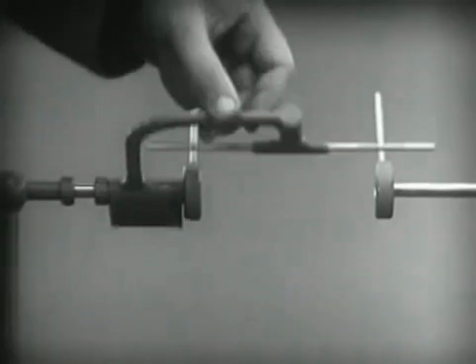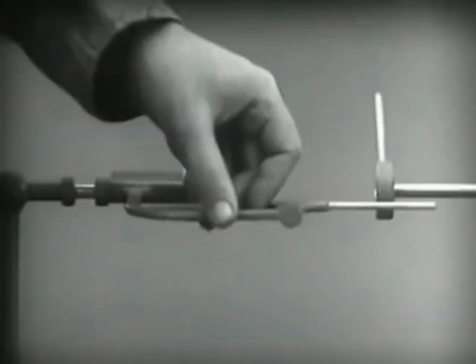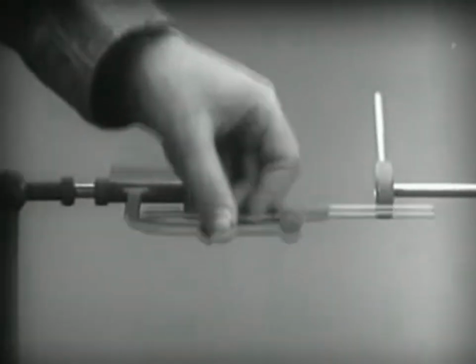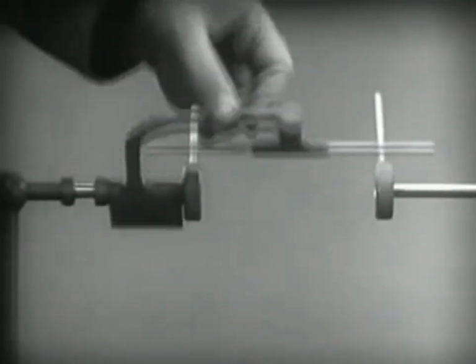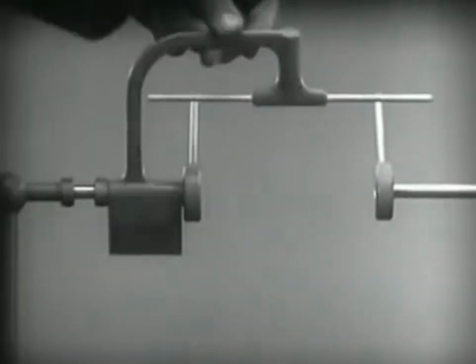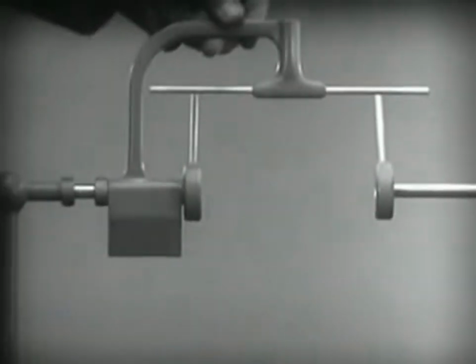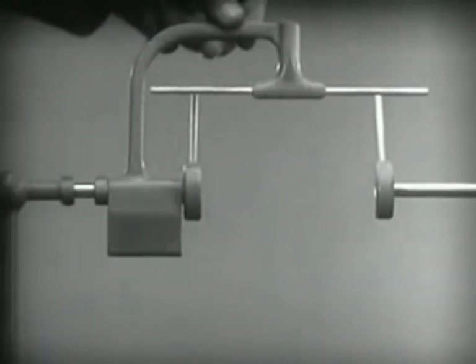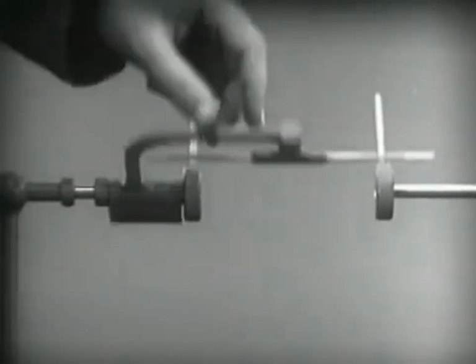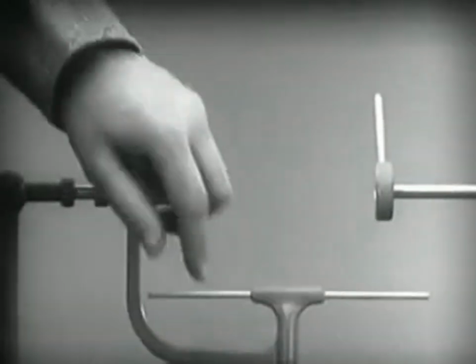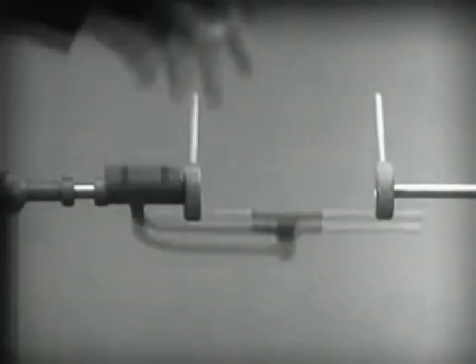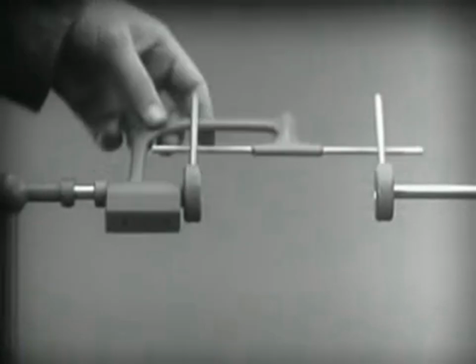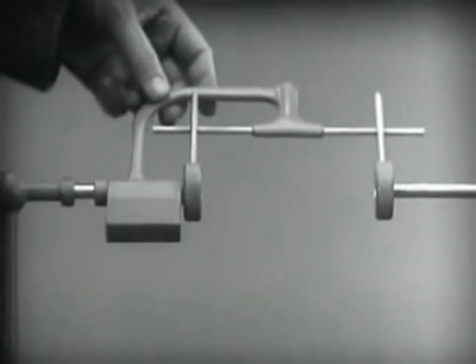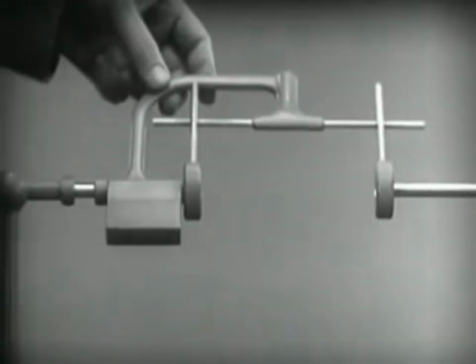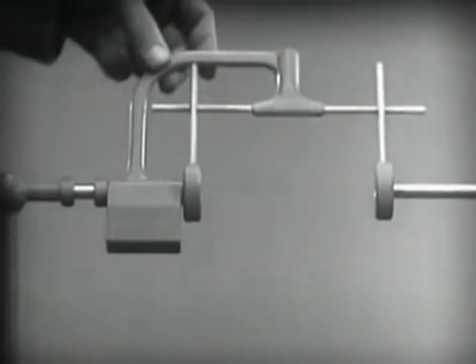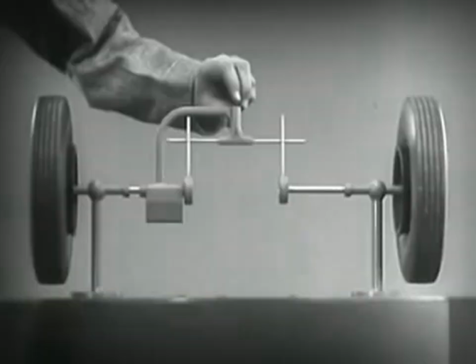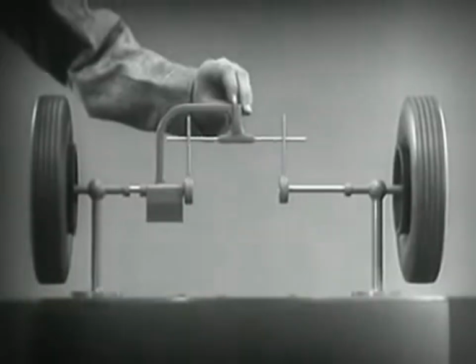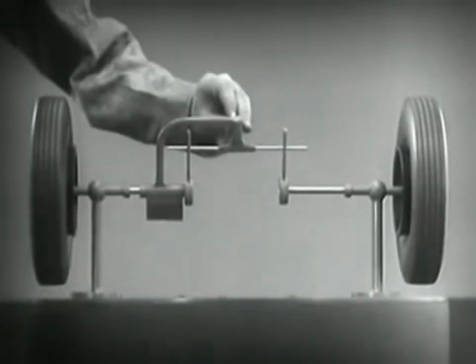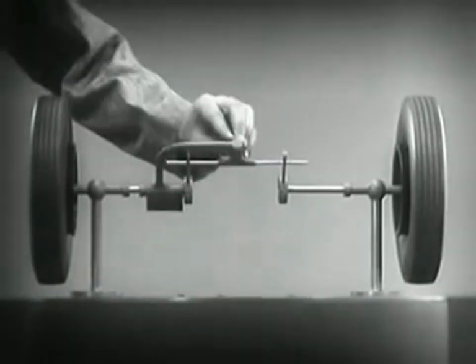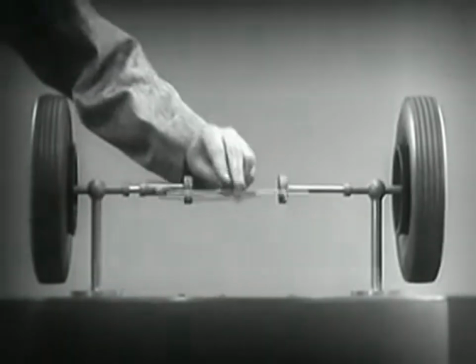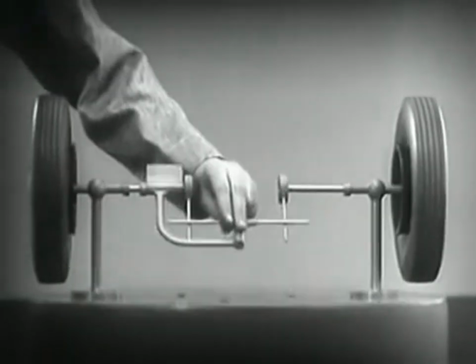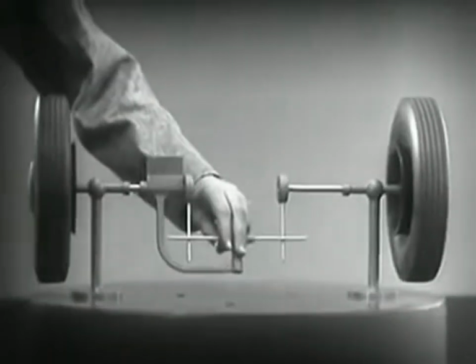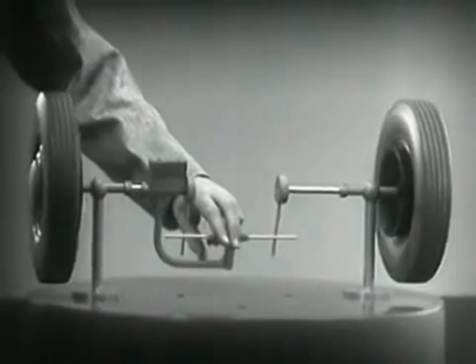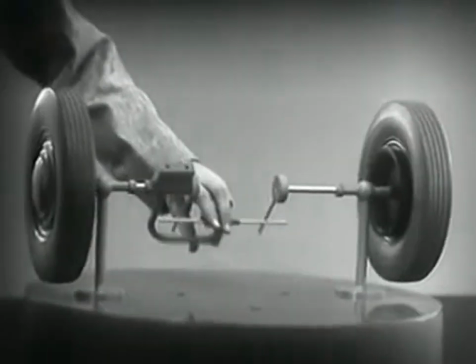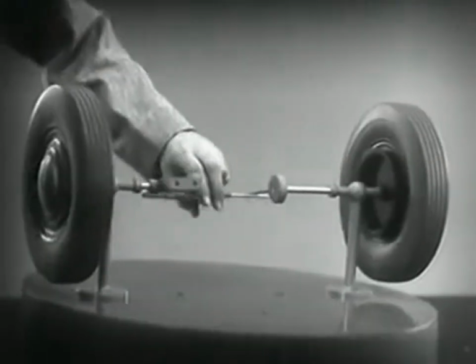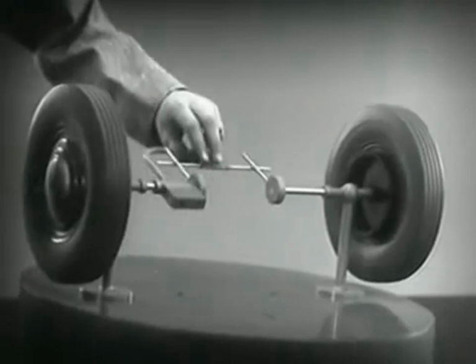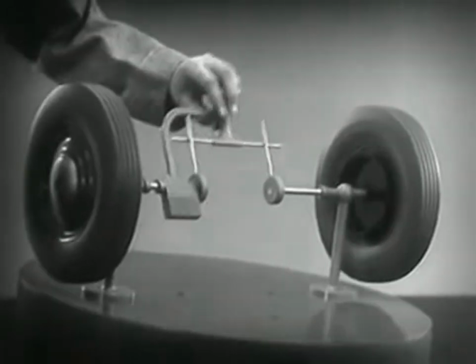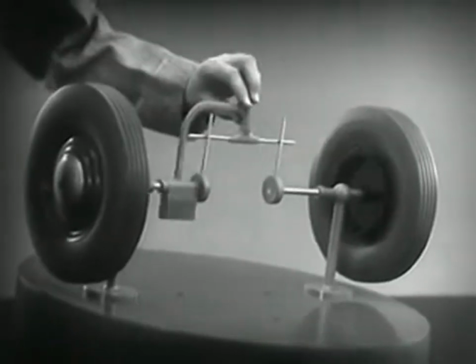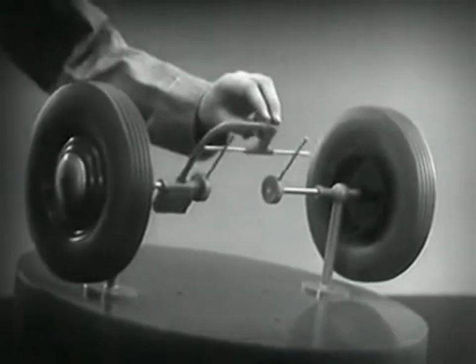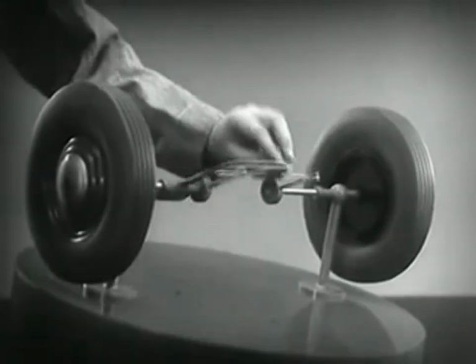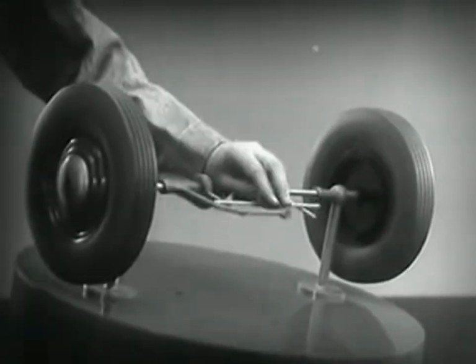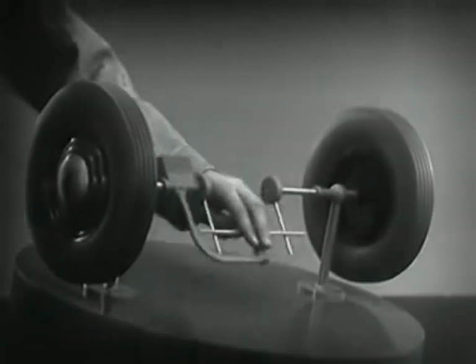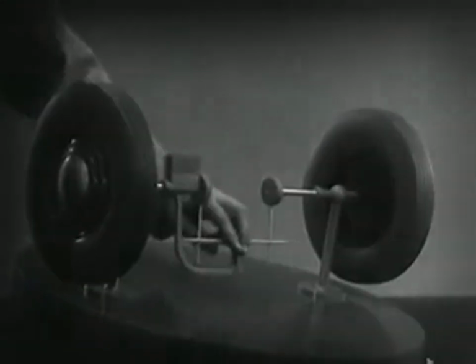It turns freely. Now we can spin the wheels by rotating the support. This is fine as long as both wheels are able to turn at the same speed.